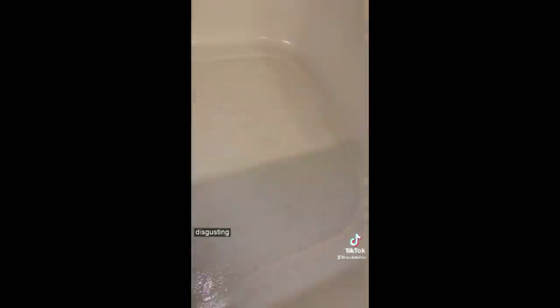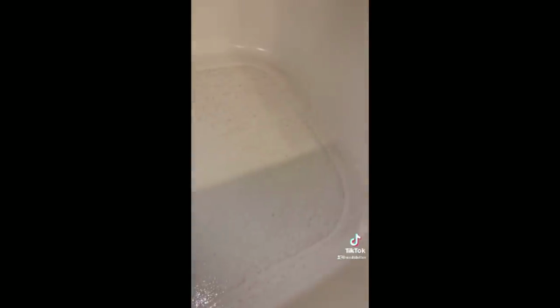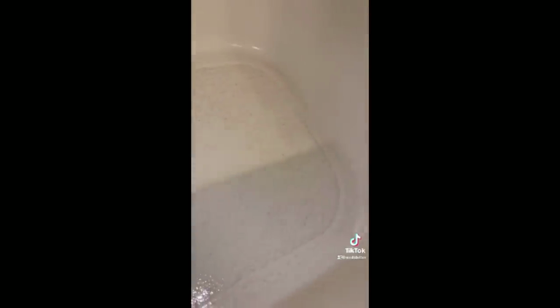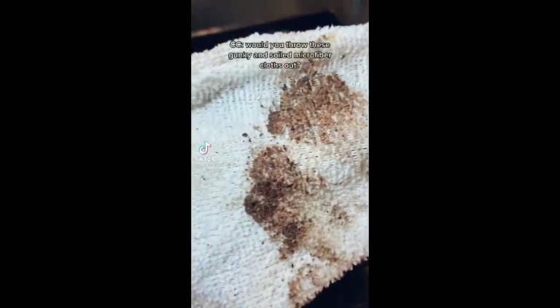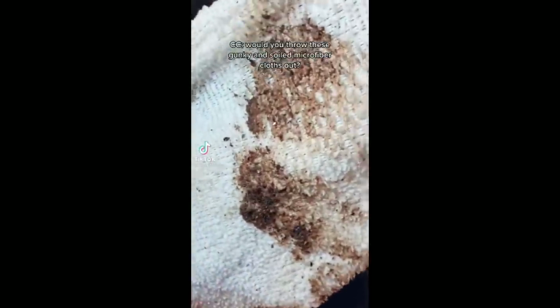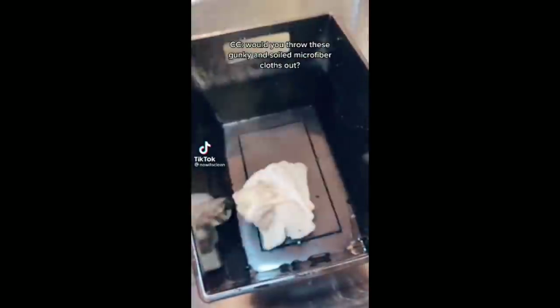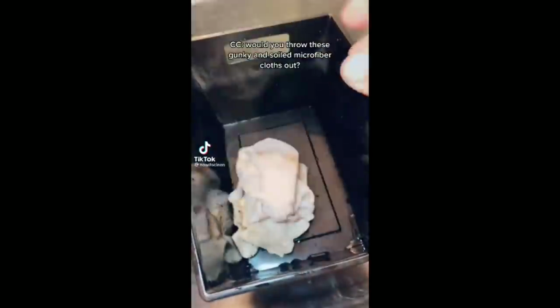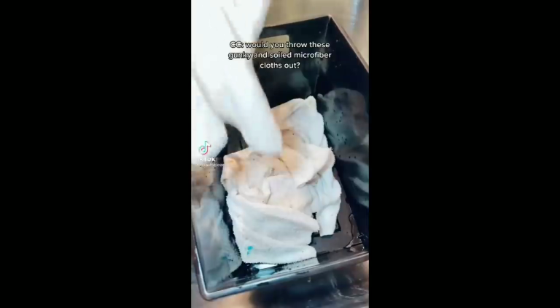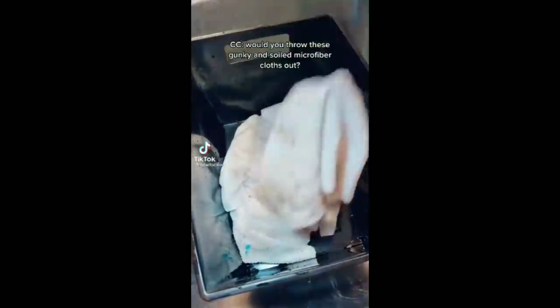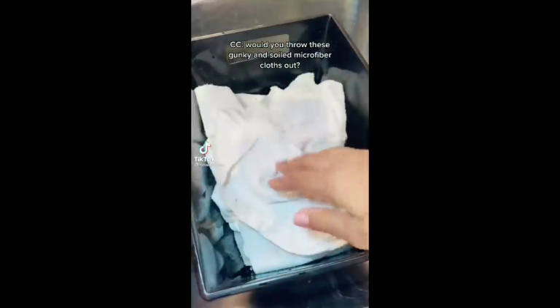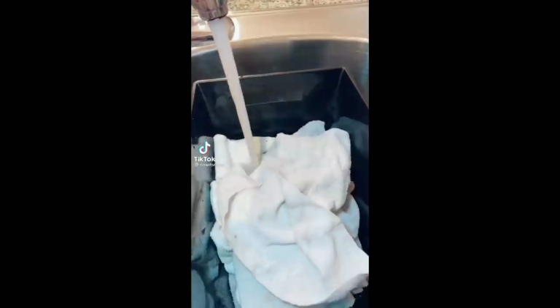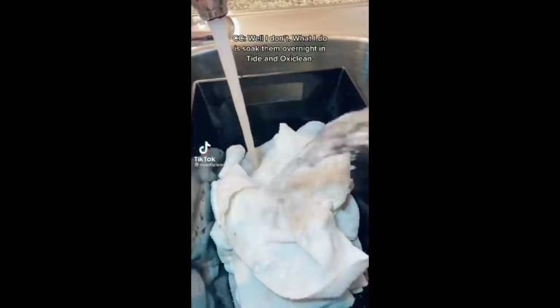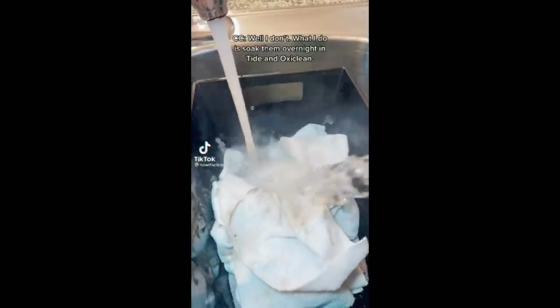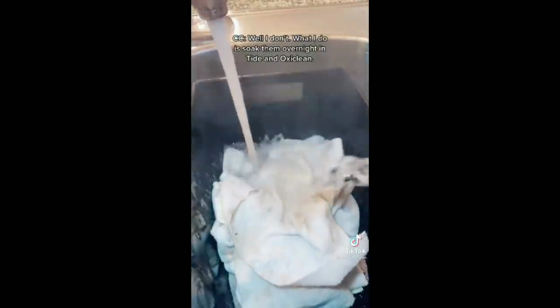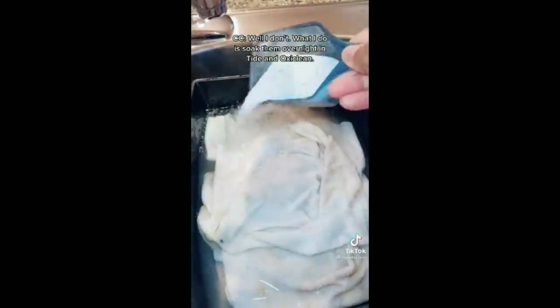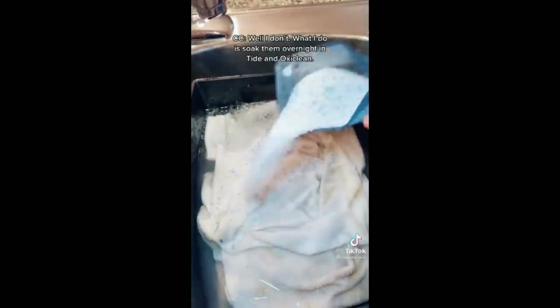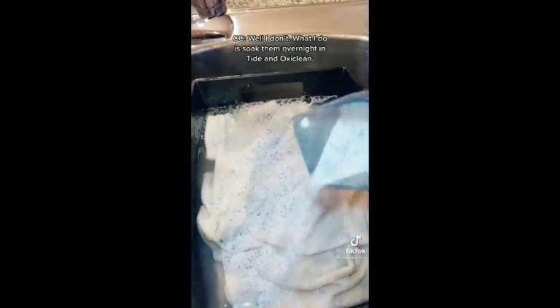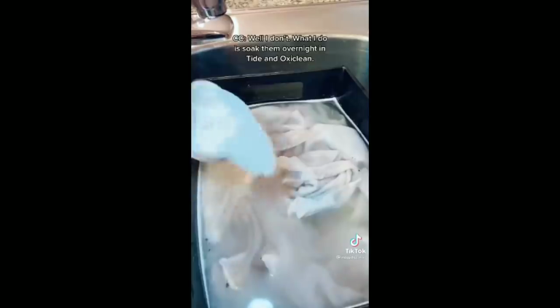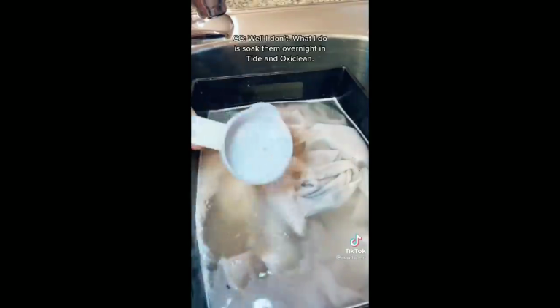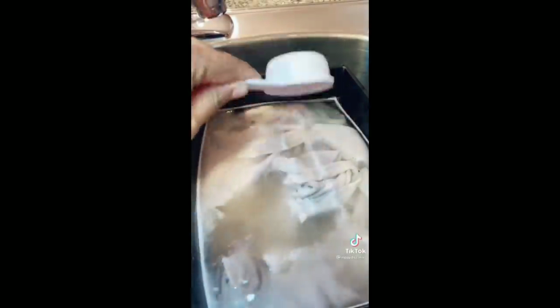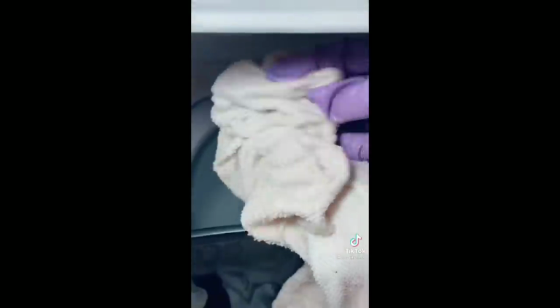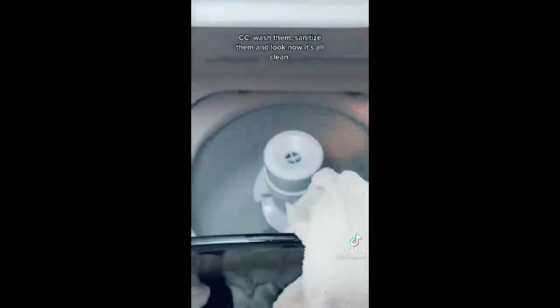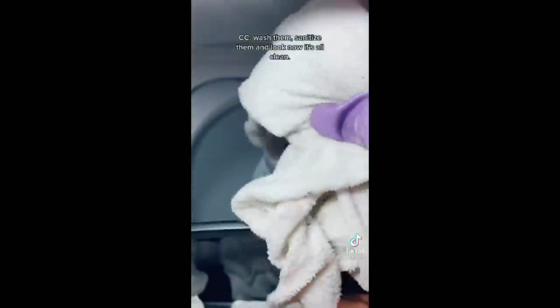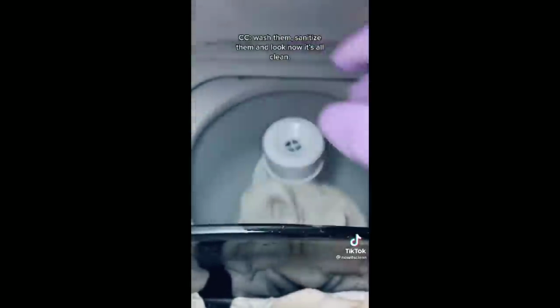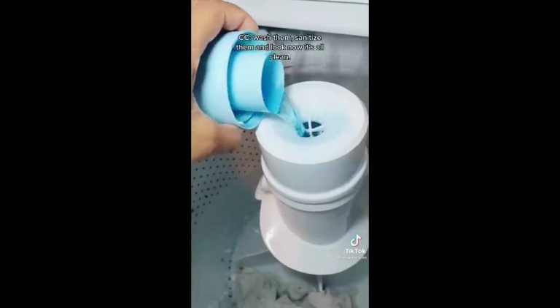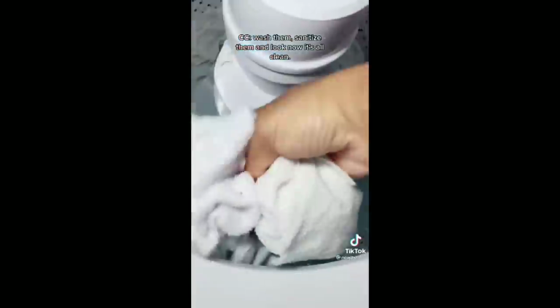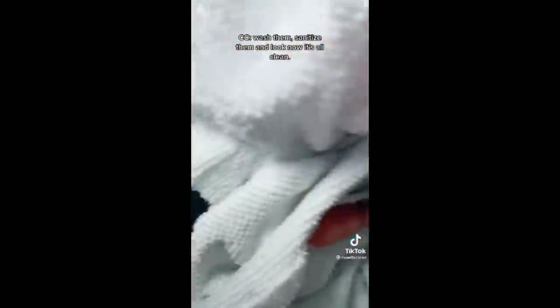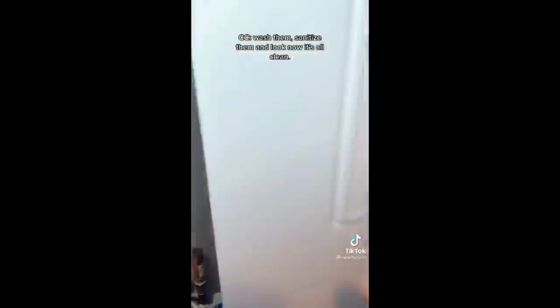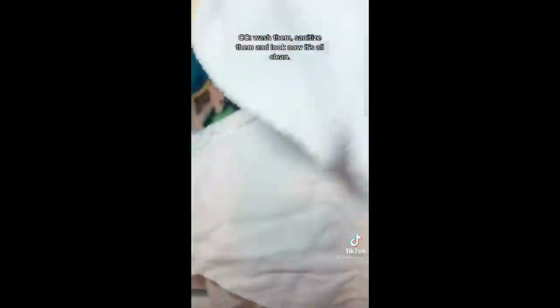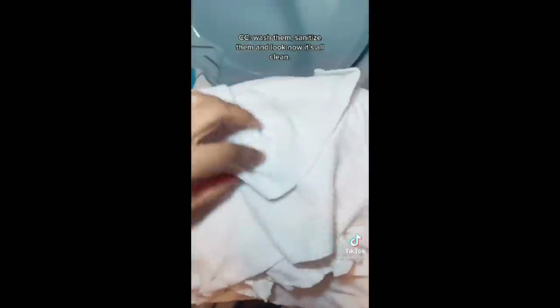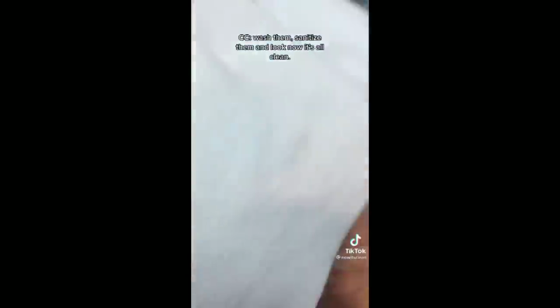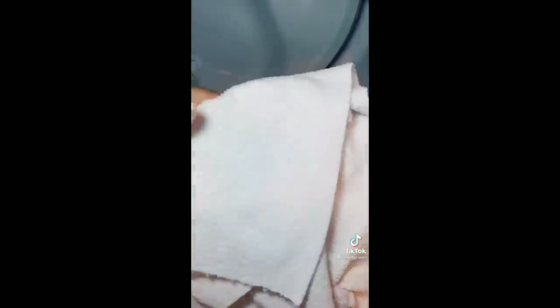Would you throw these gunky, soiled microfiber cloths out? Well, I don't. What I do is soak them overnight in Tide and OxyClean, wash them, sanitize them — and then look, all clean.